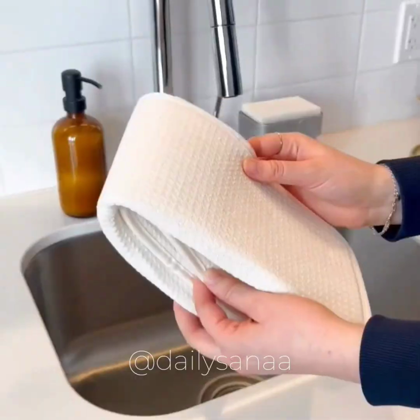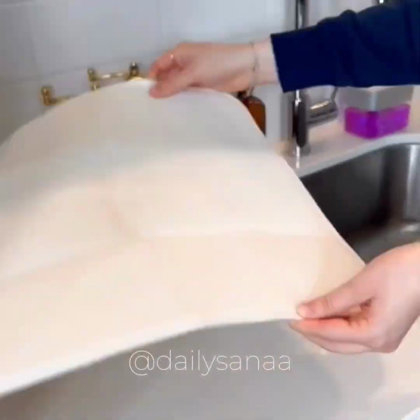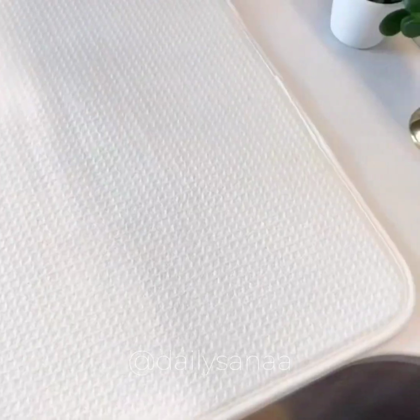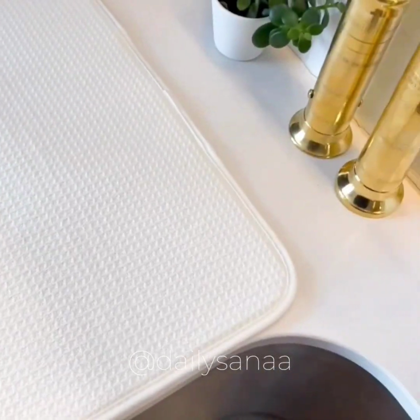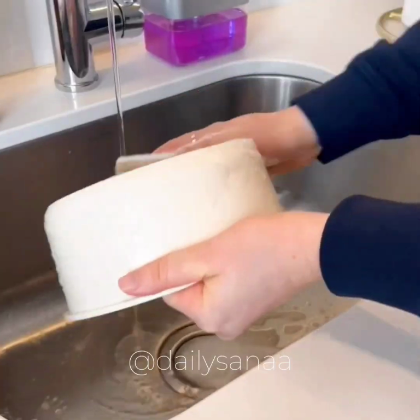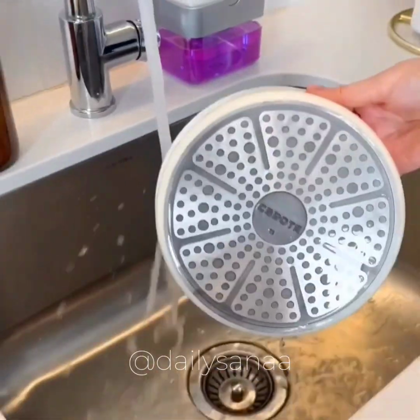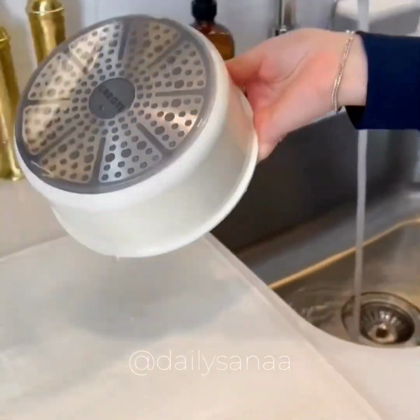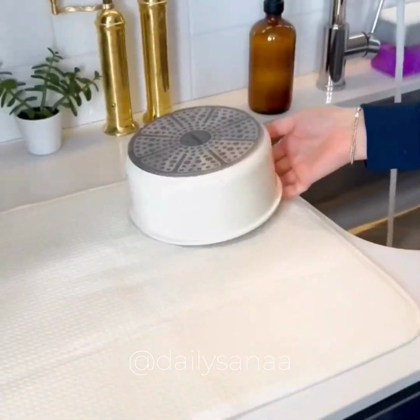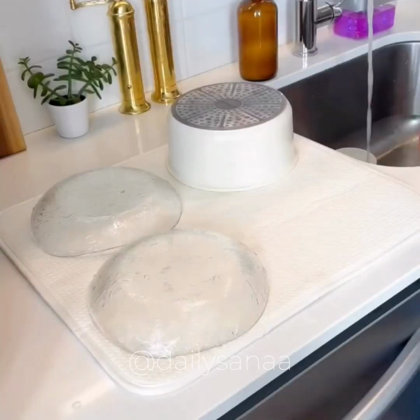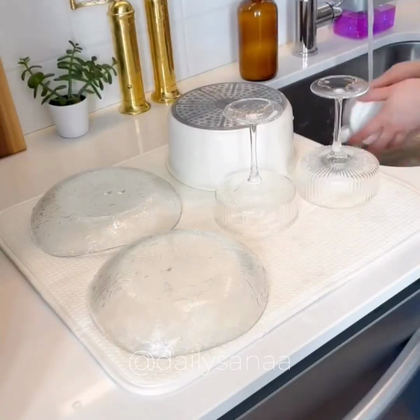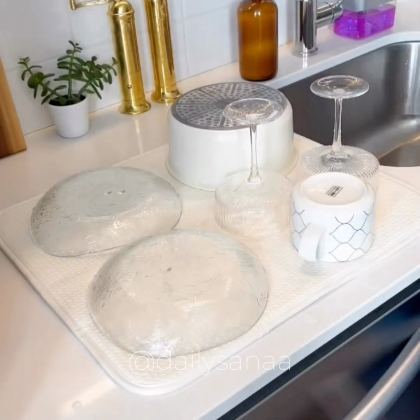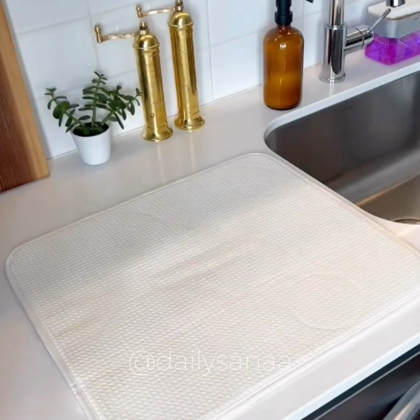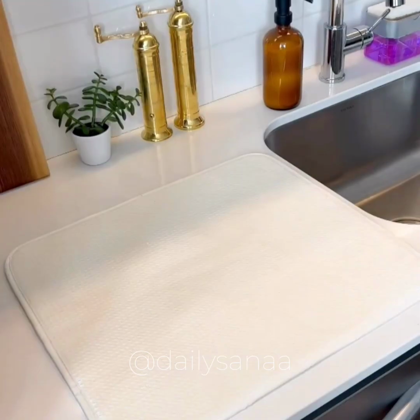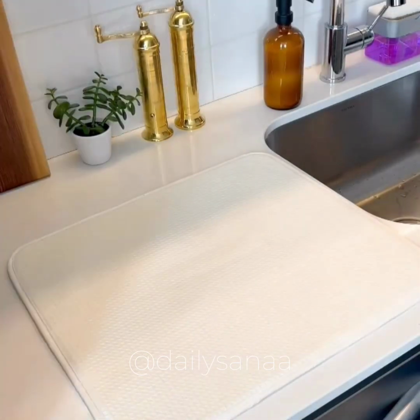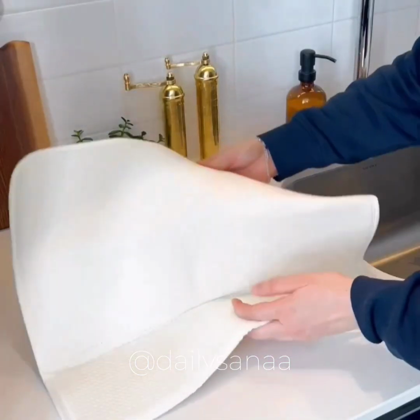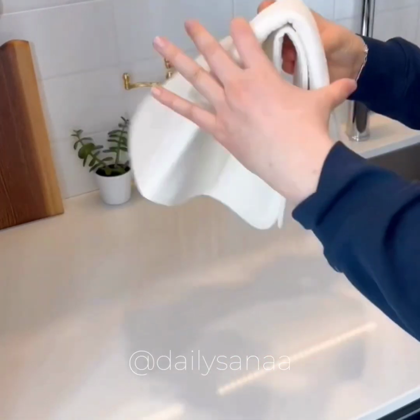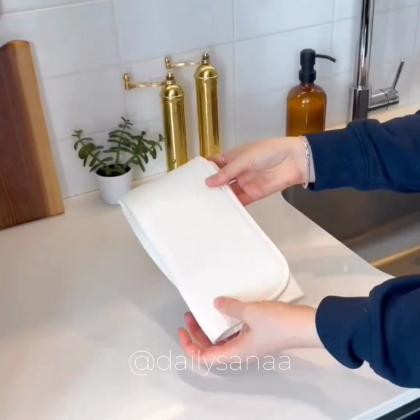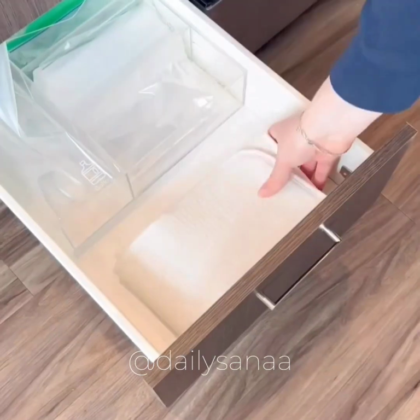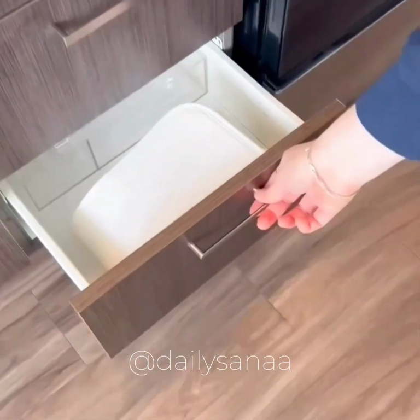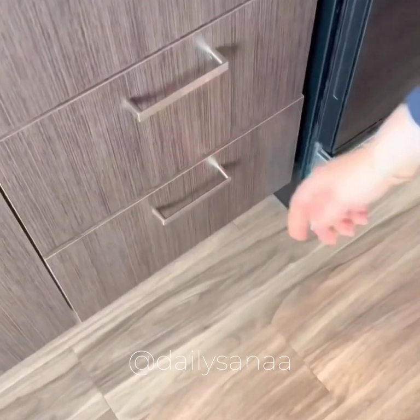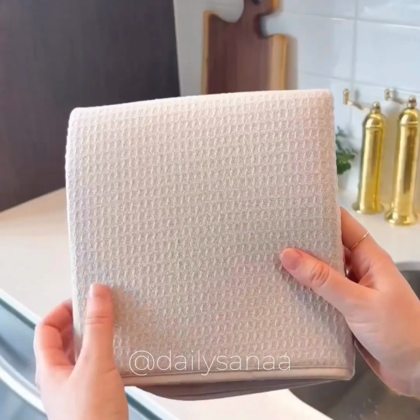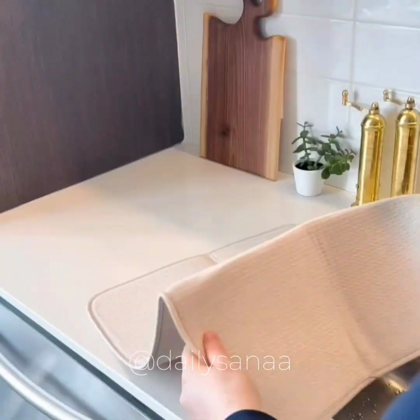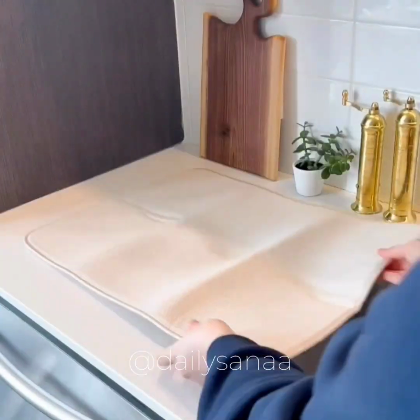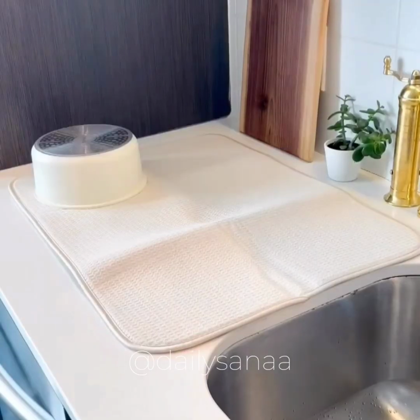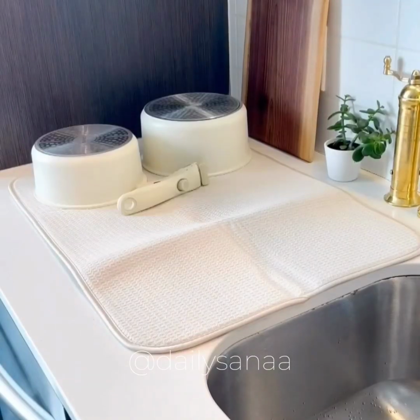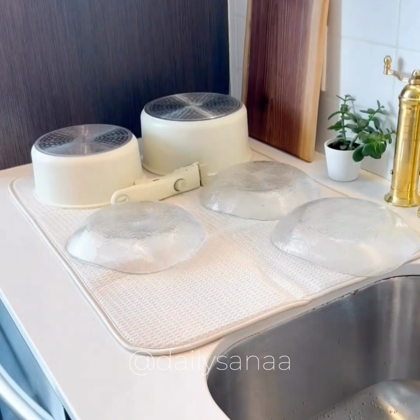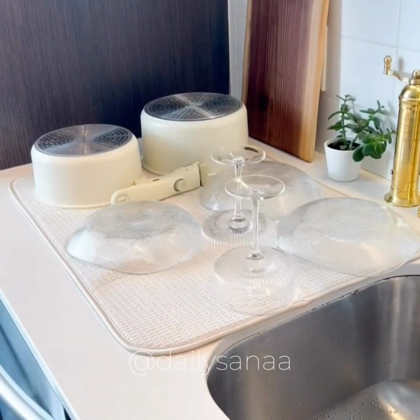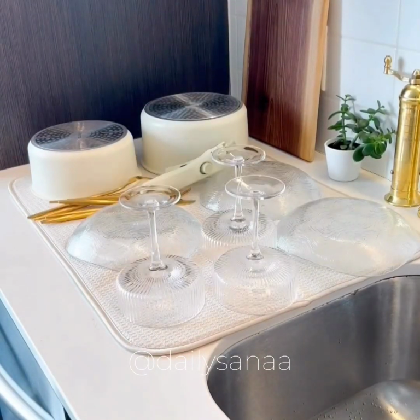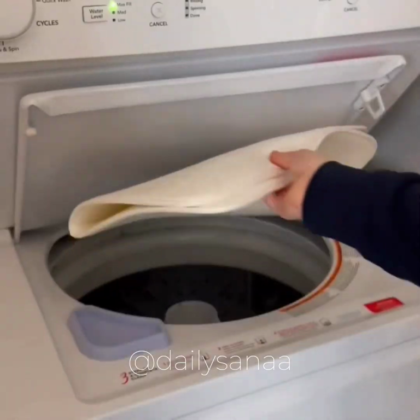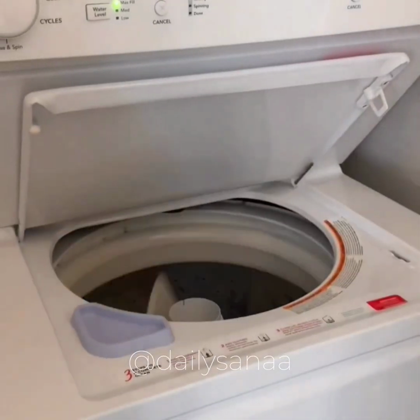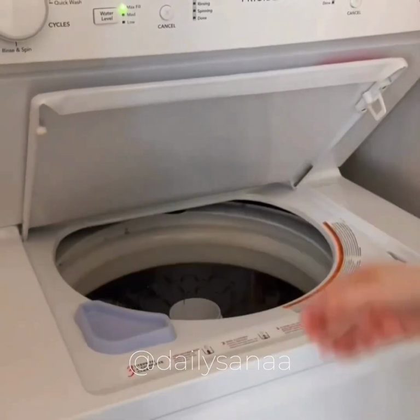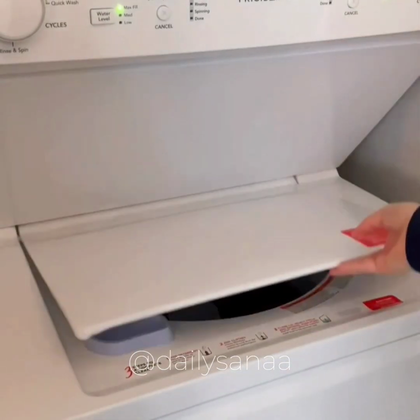This absorbent dish mat is perfect for when I need to hand wash a few dishes, and I love that after it dries a bit I can fold it up and put it away. It also comes in a larger size if you have more dishes to dry, and both are machine washable.